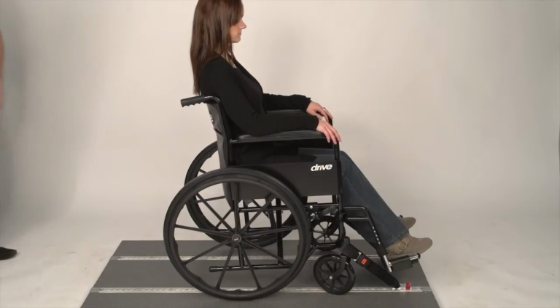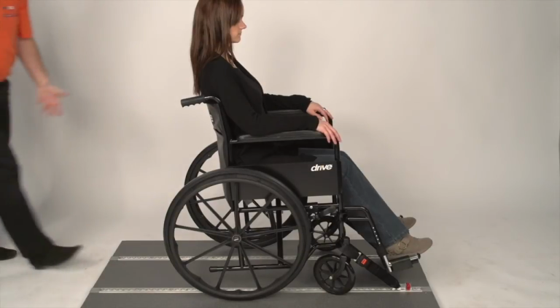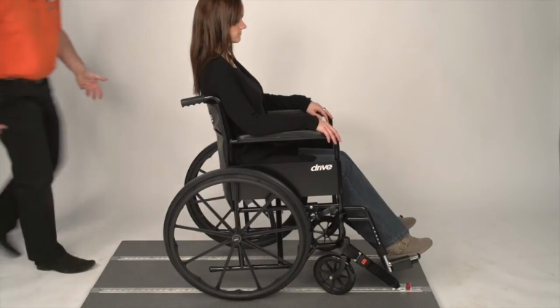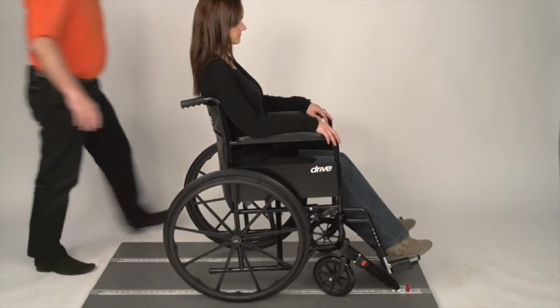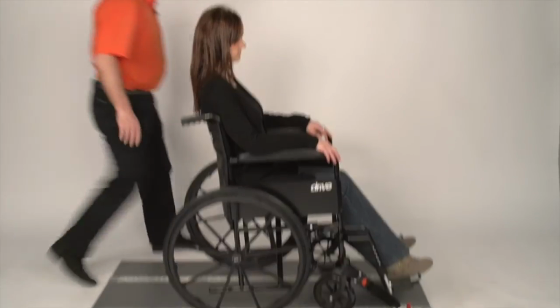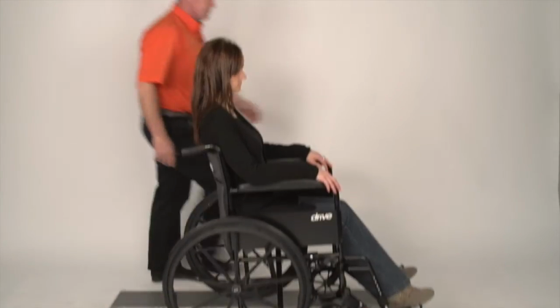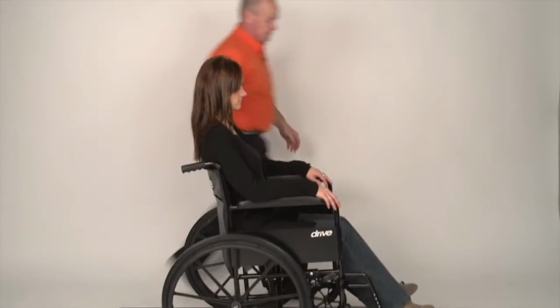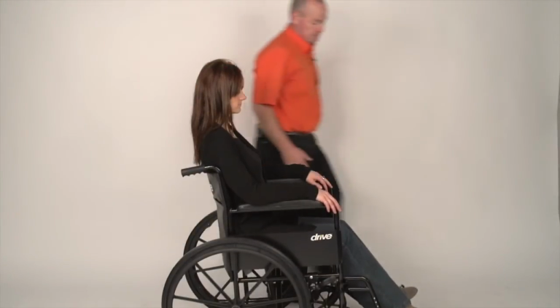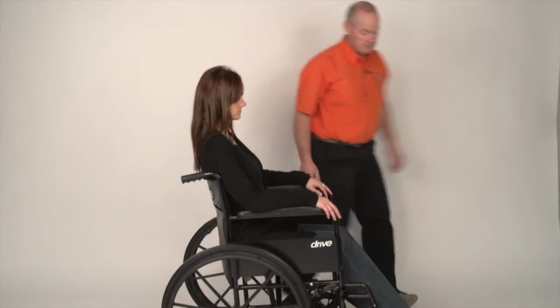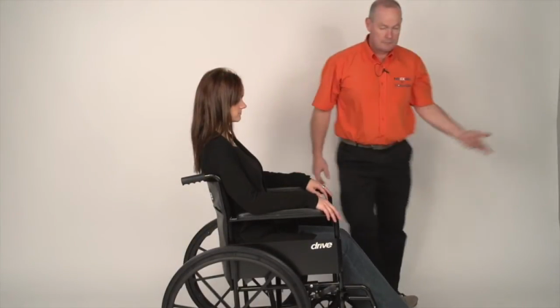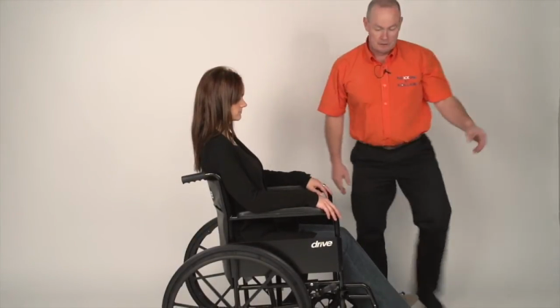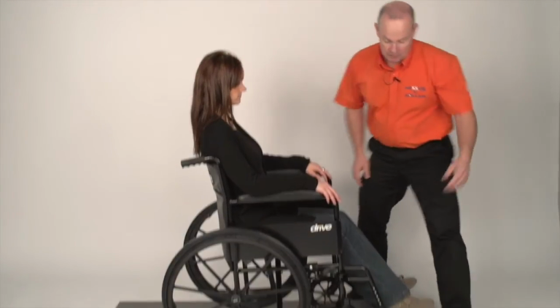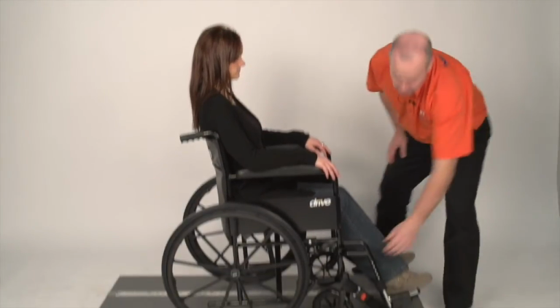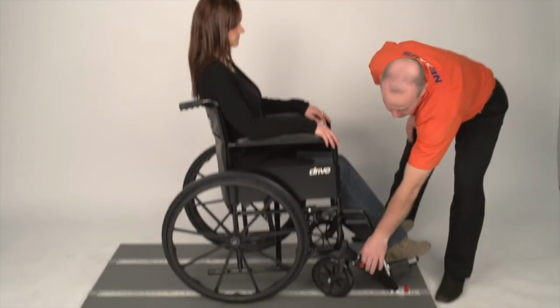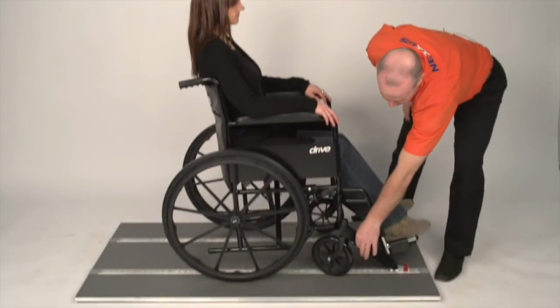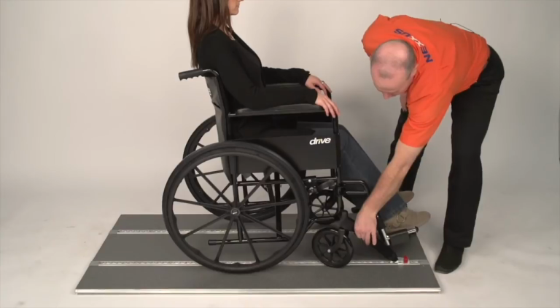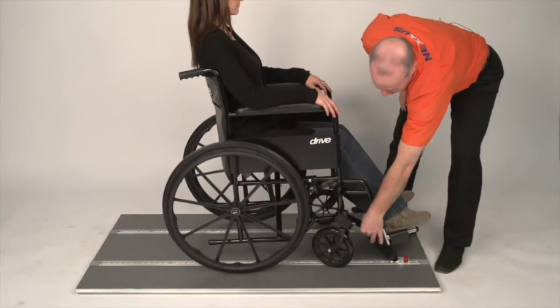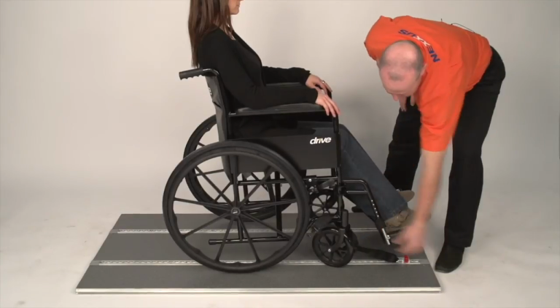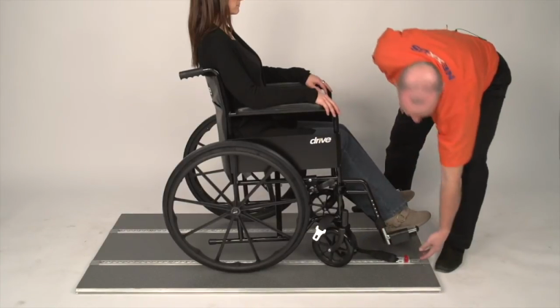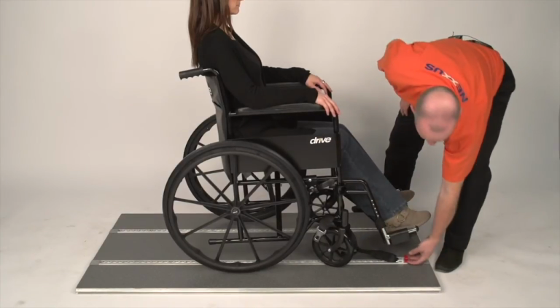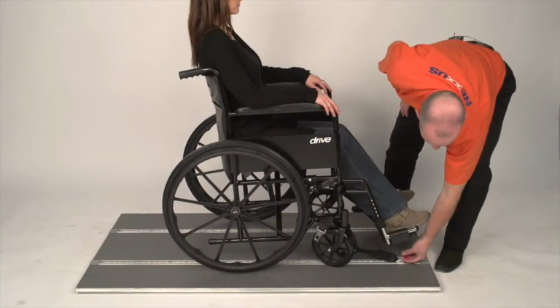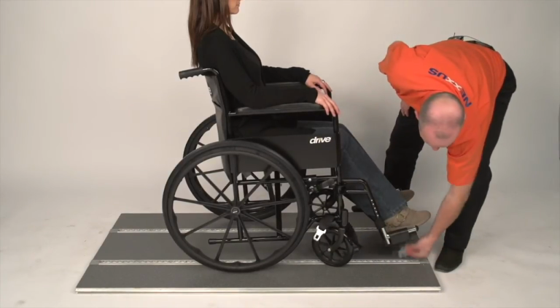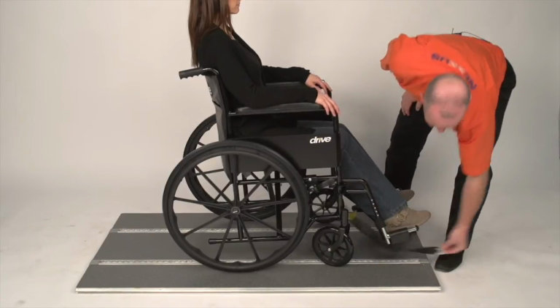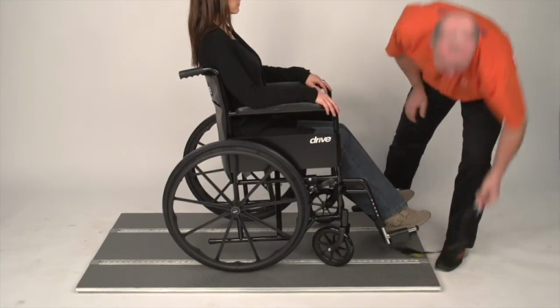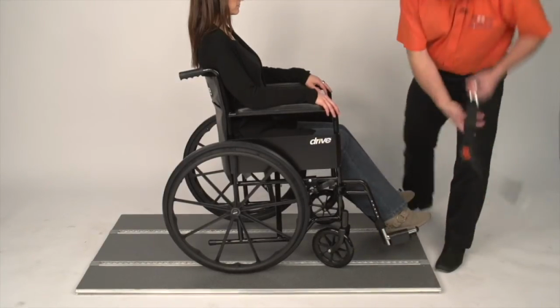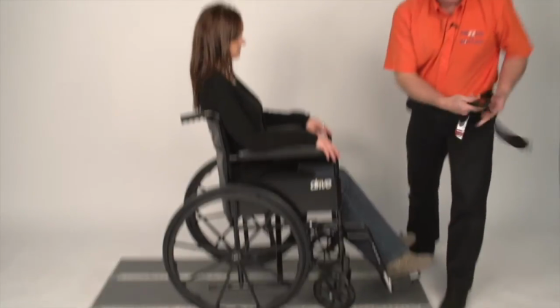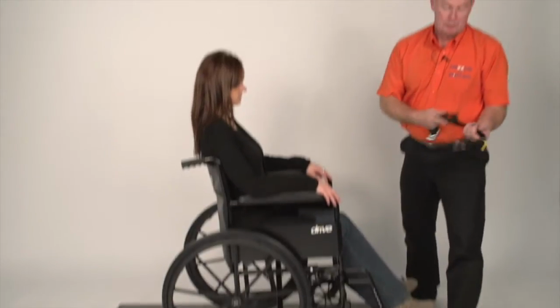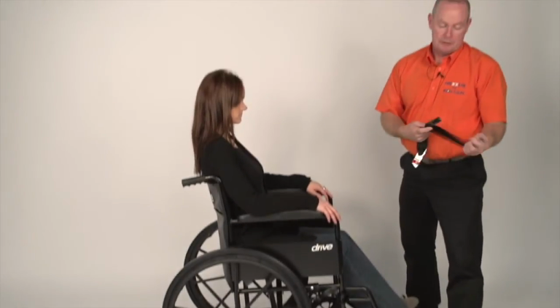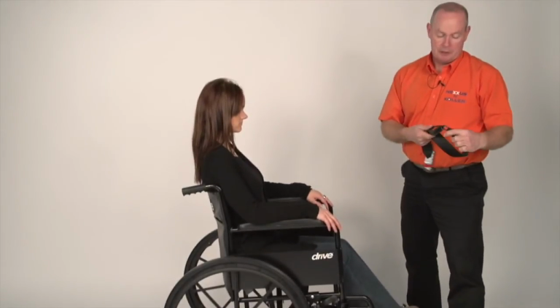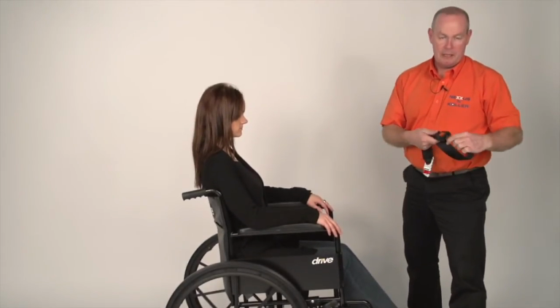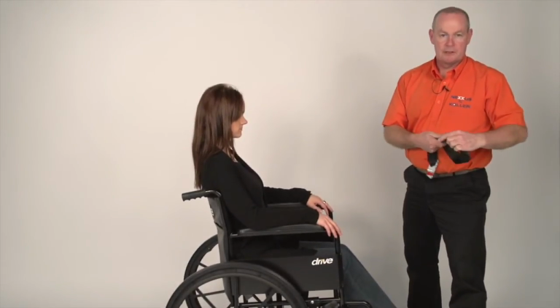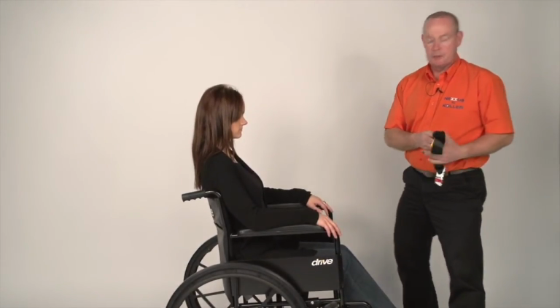For the front straps, undo the tongue from the buckle, remove the clip, and put the tongue back into the buckle.